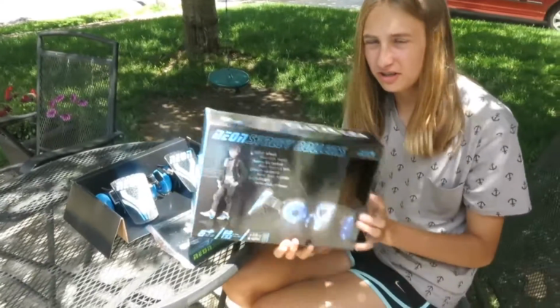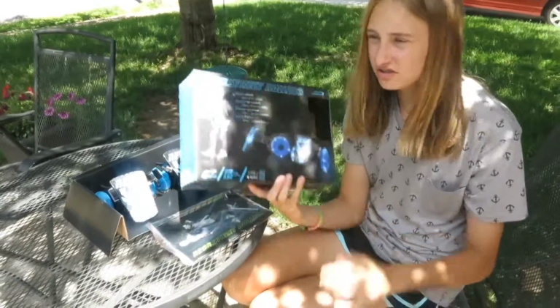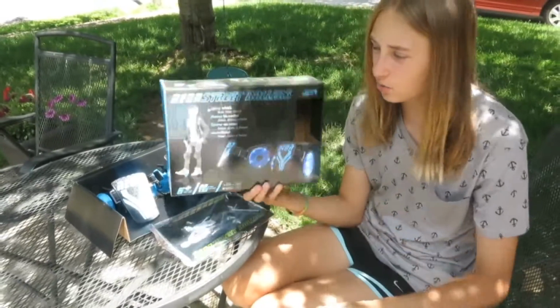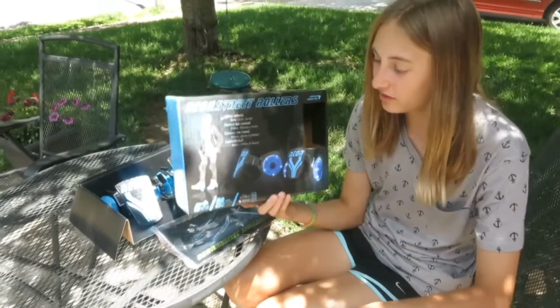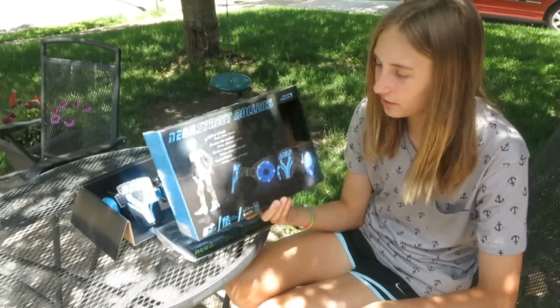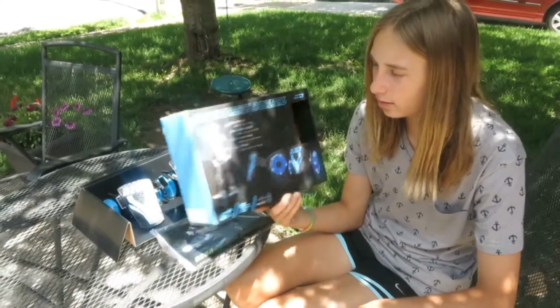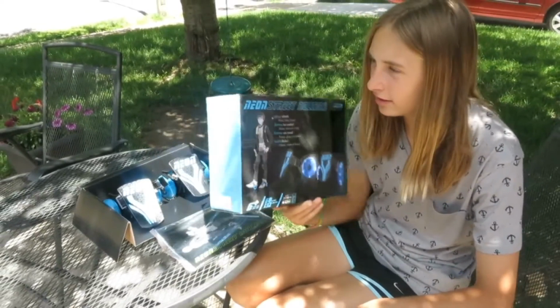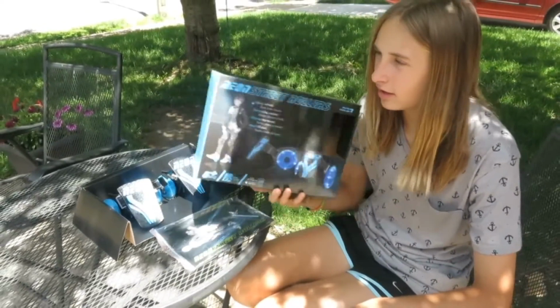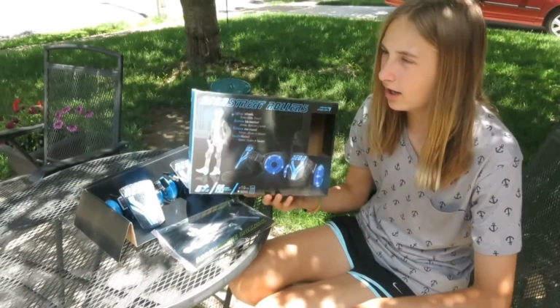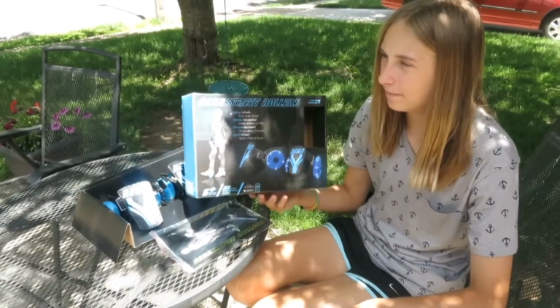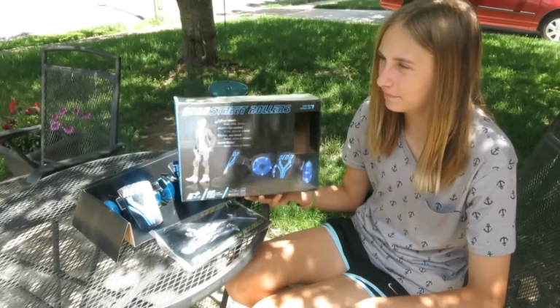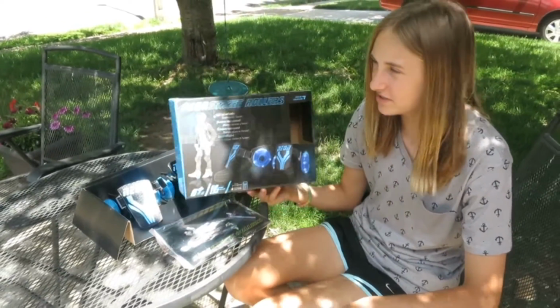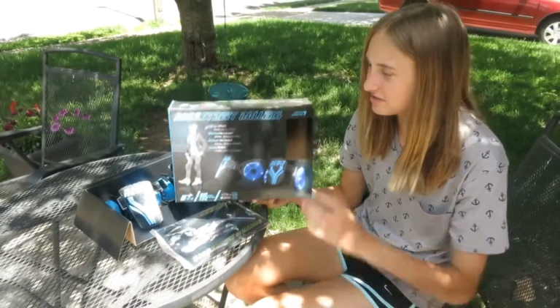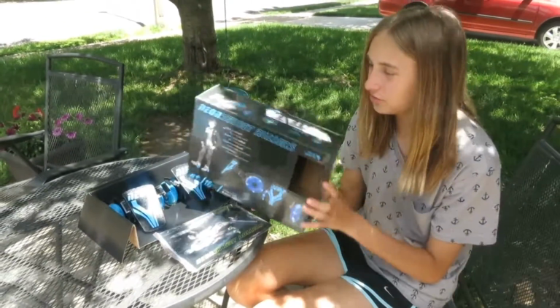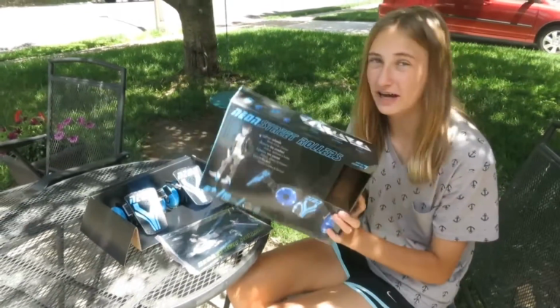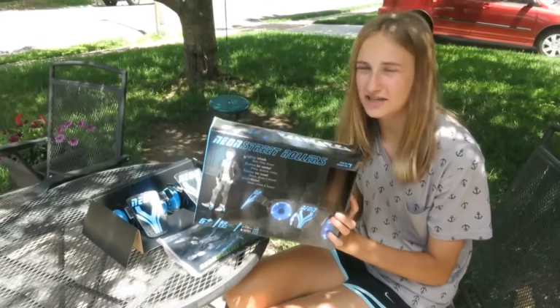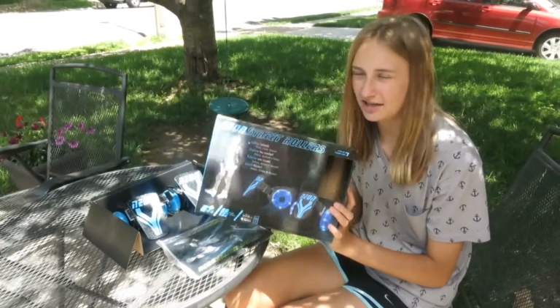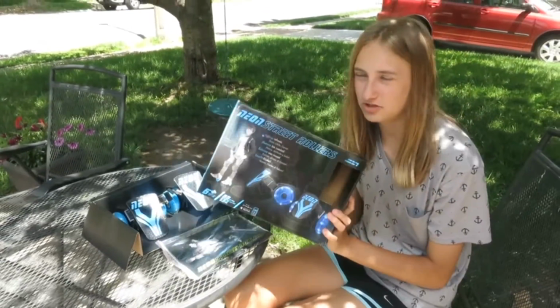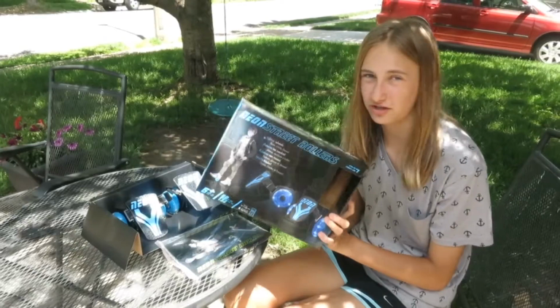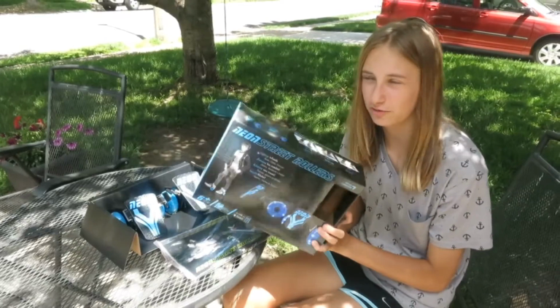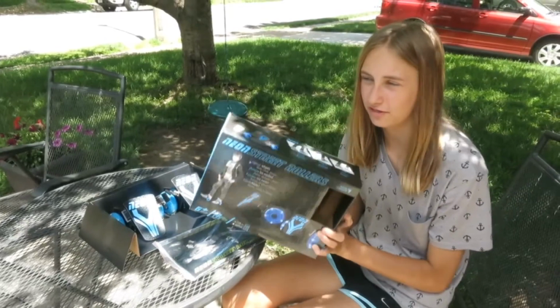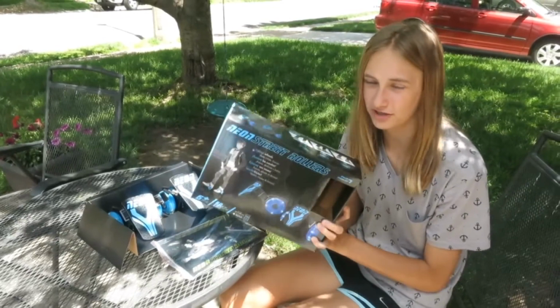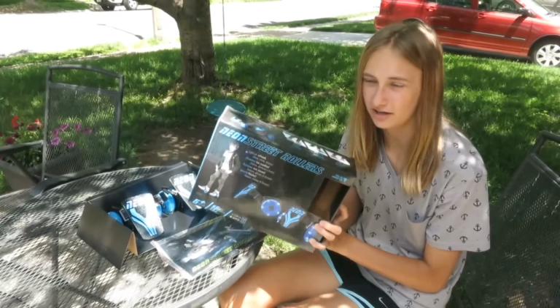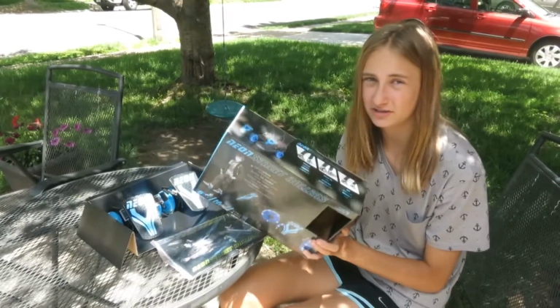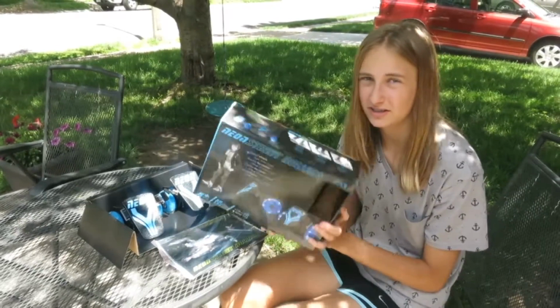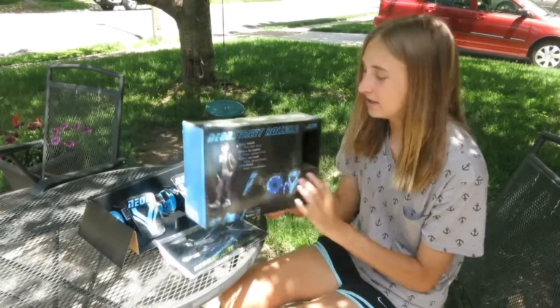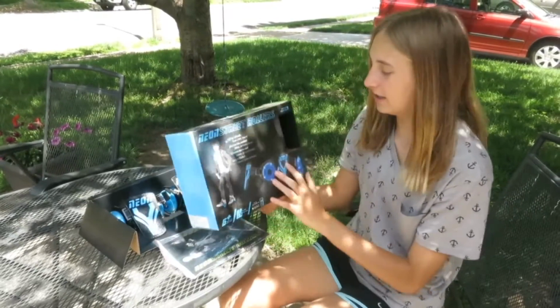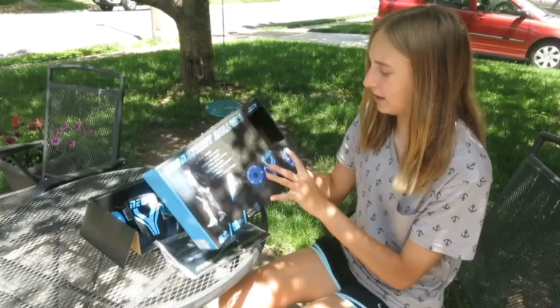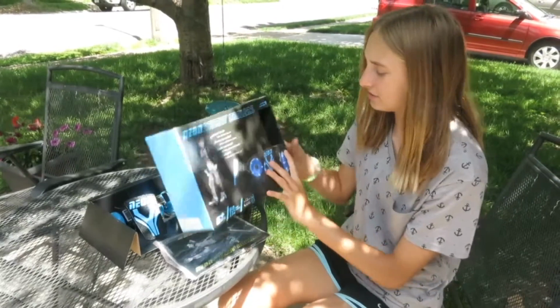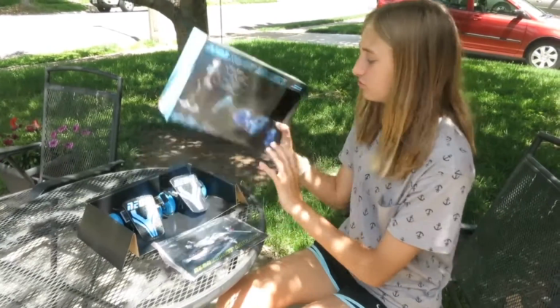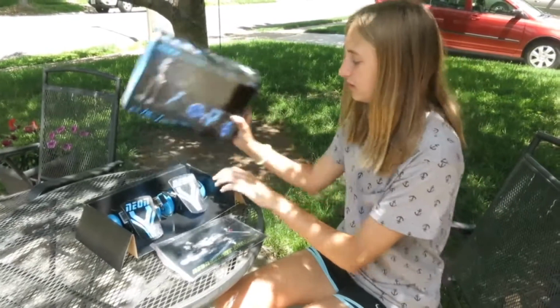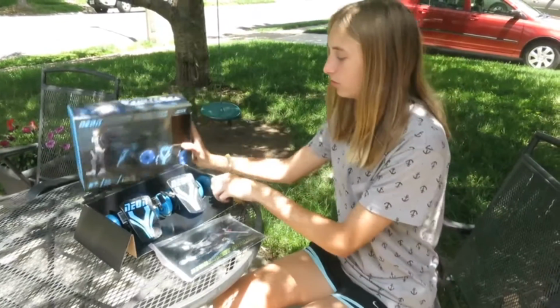This looks like a really fun toy. You can find this at Toys R Us for around $30, and I thought this was really cool.